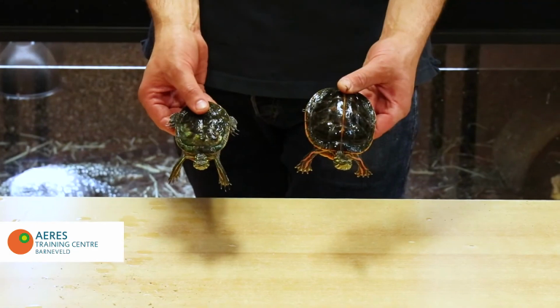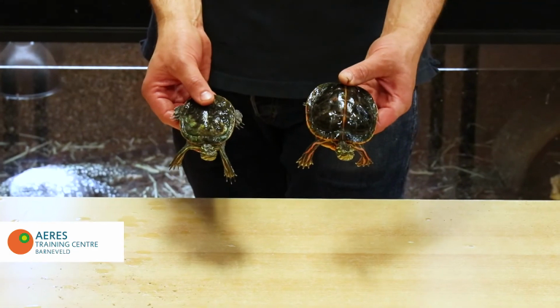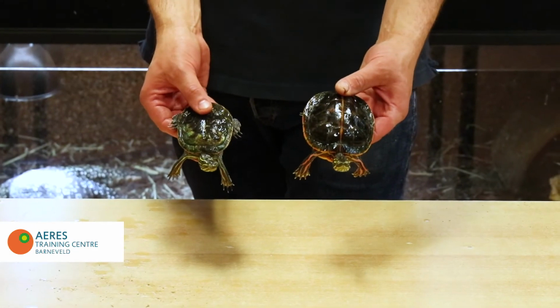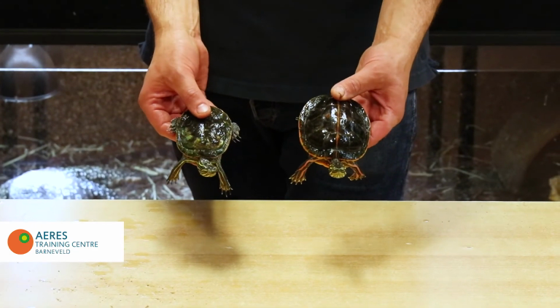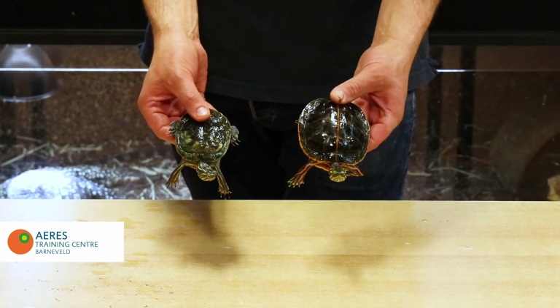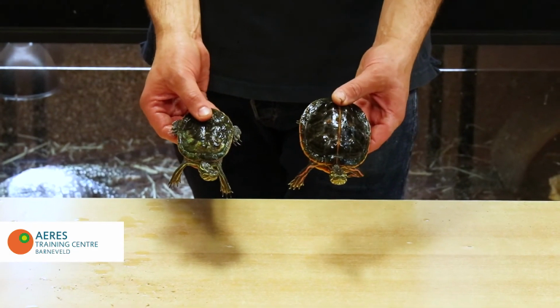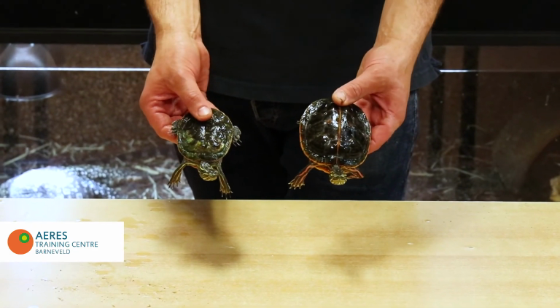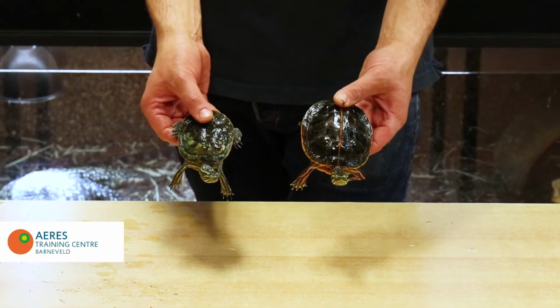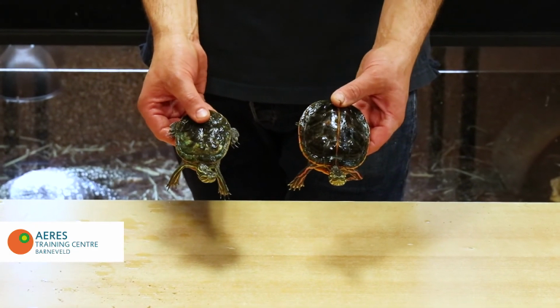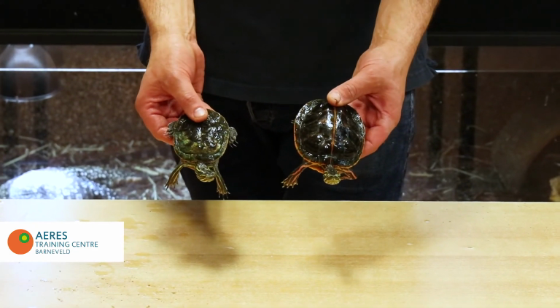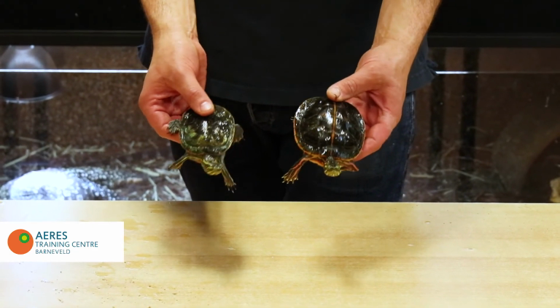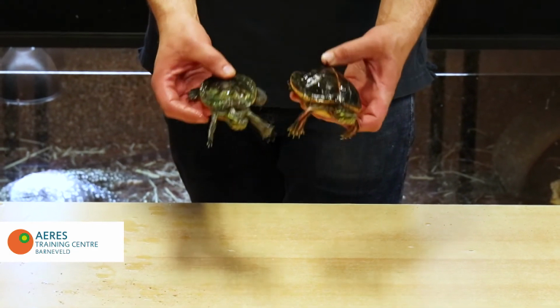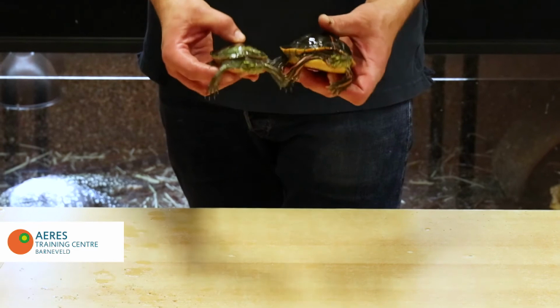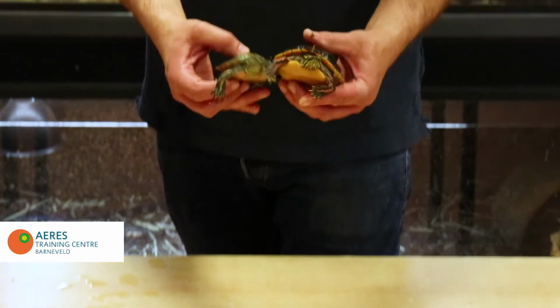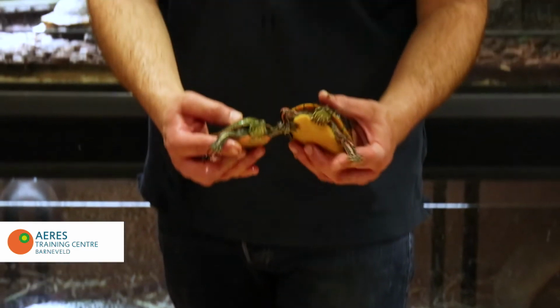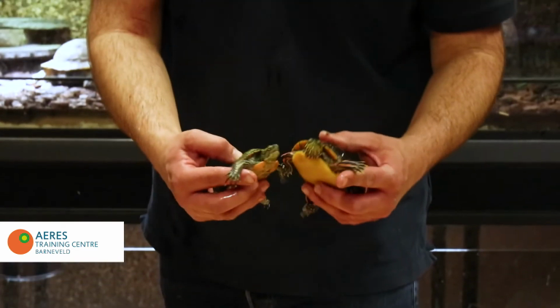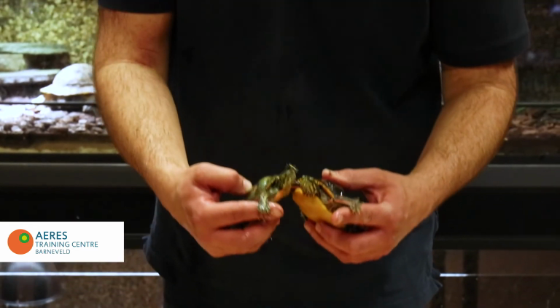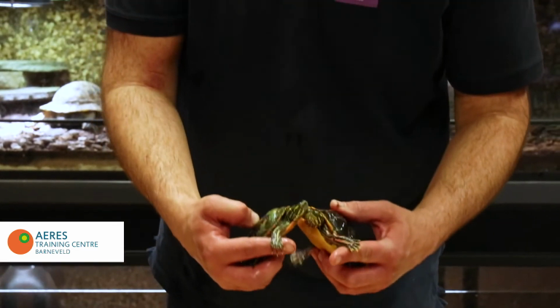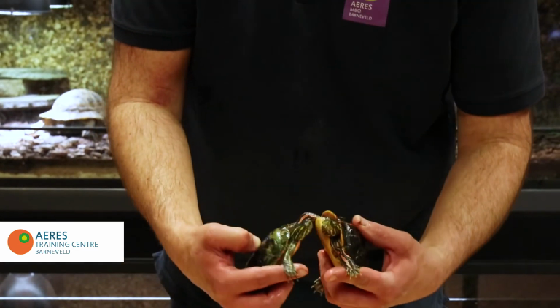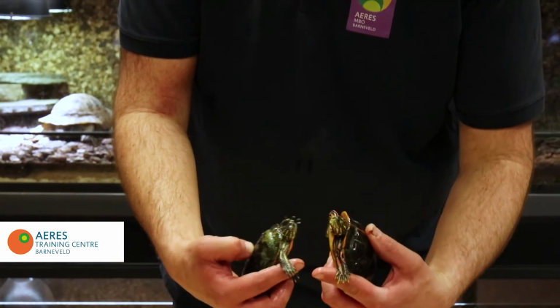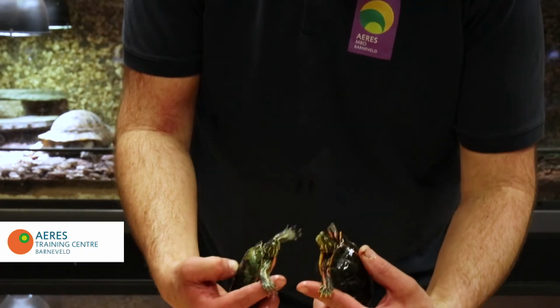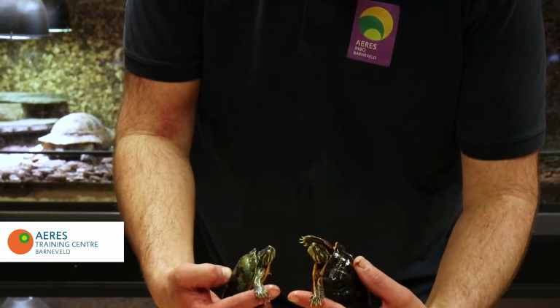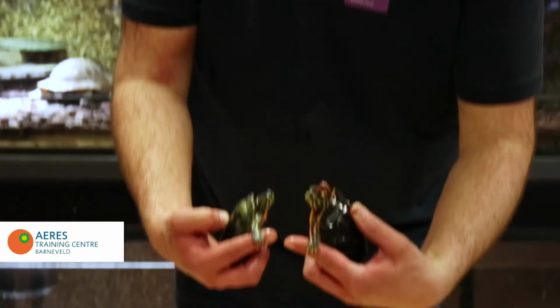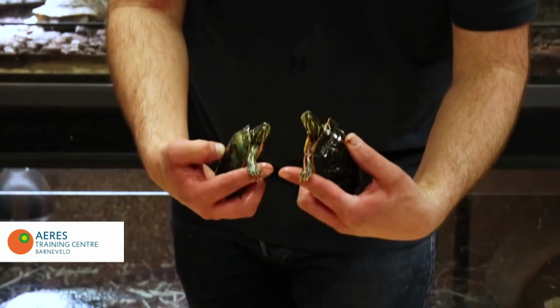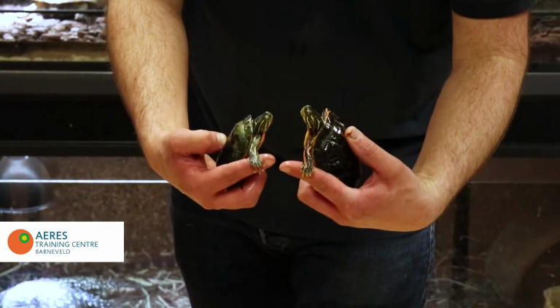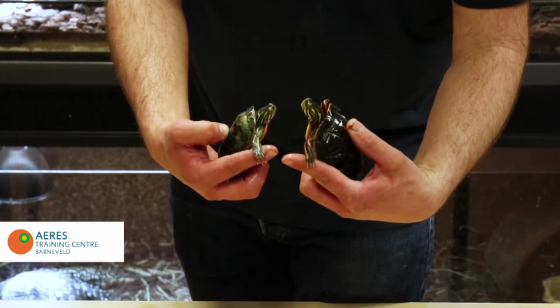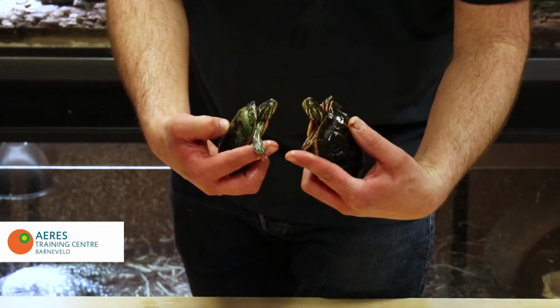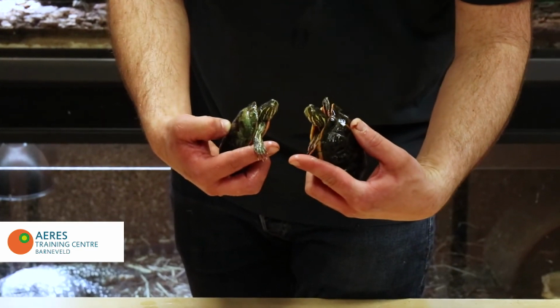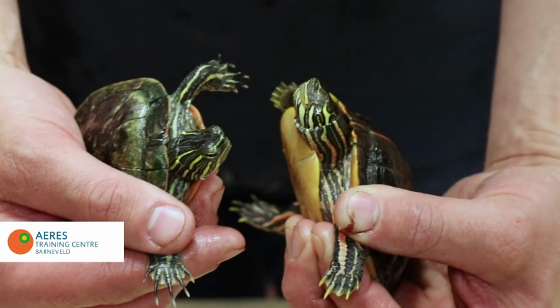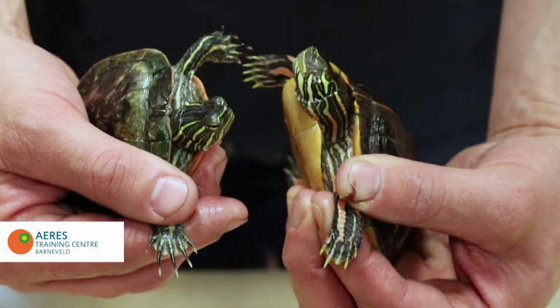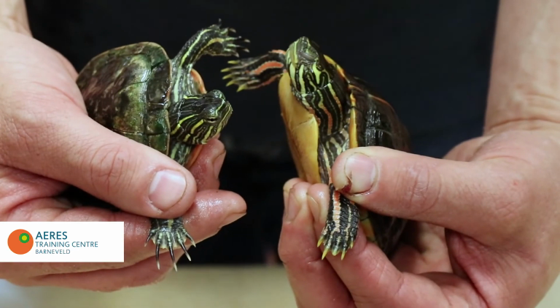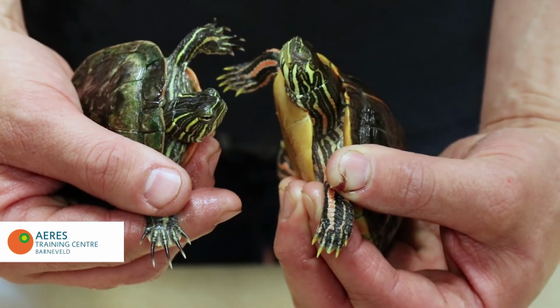In painted turtles, you can see differences between the sexes in the length of the nails. On the front legs, males tend to have longer nails than females.